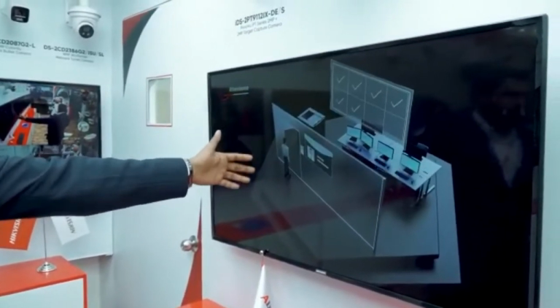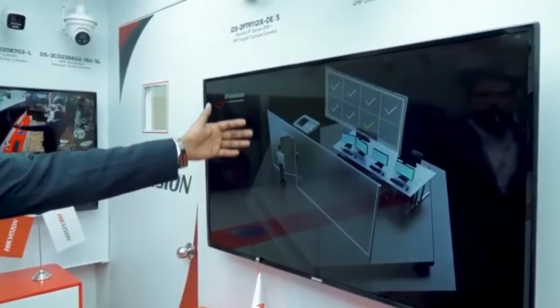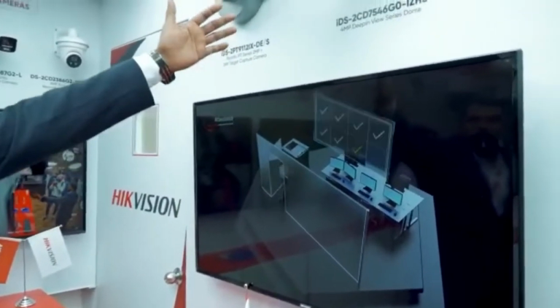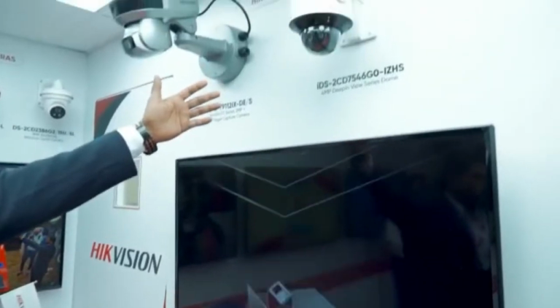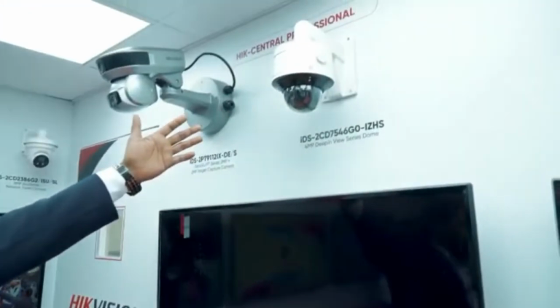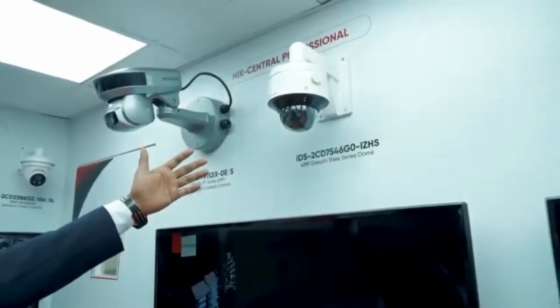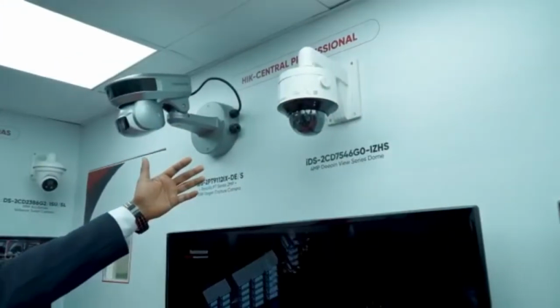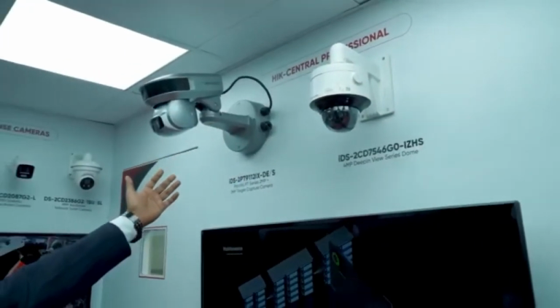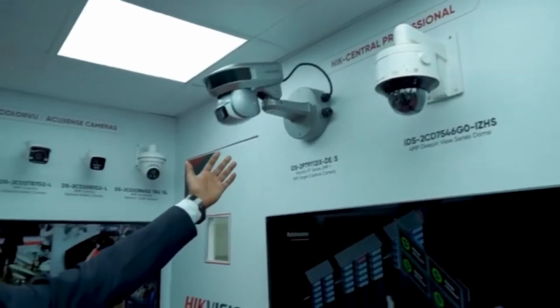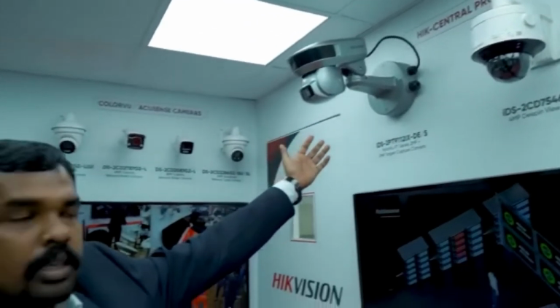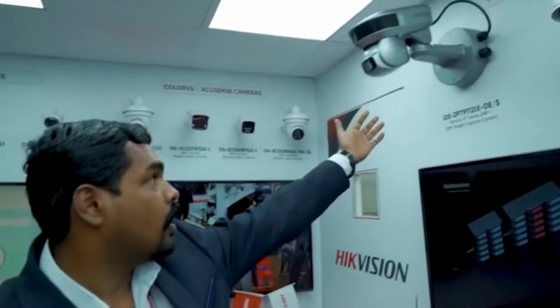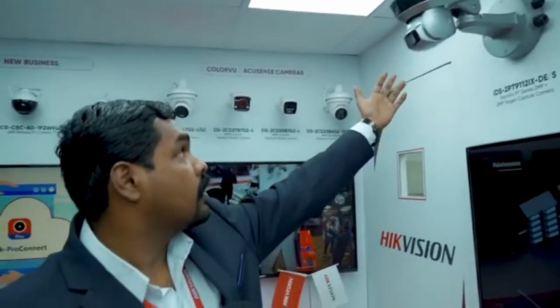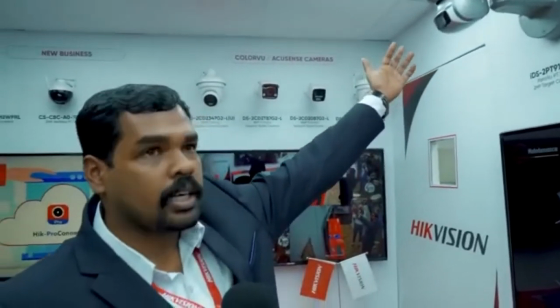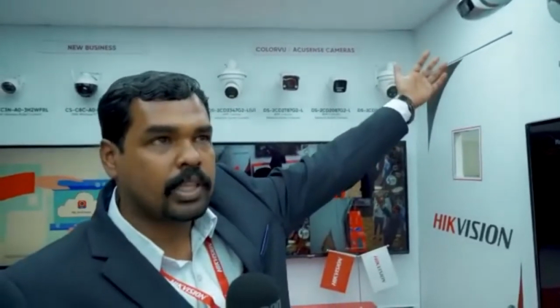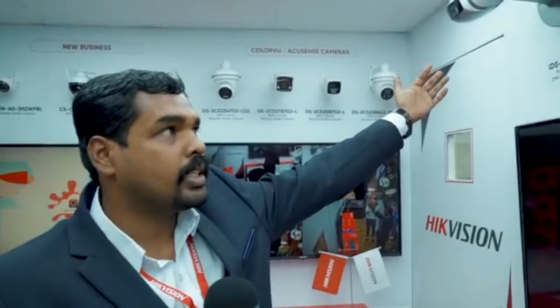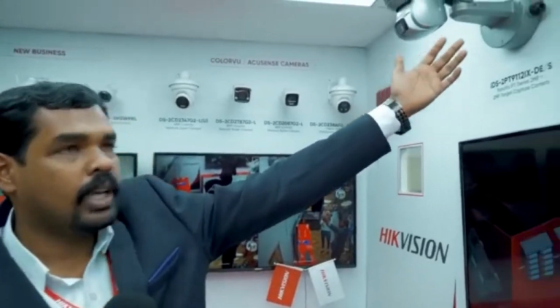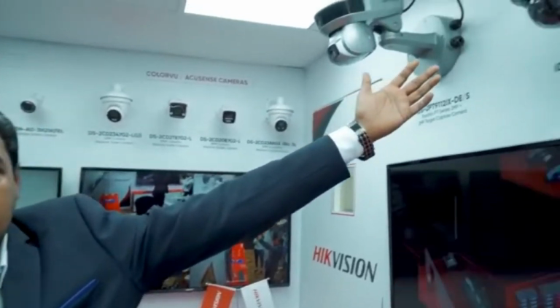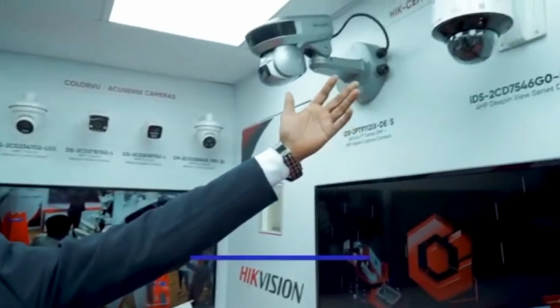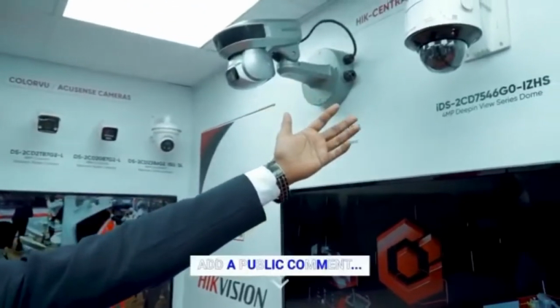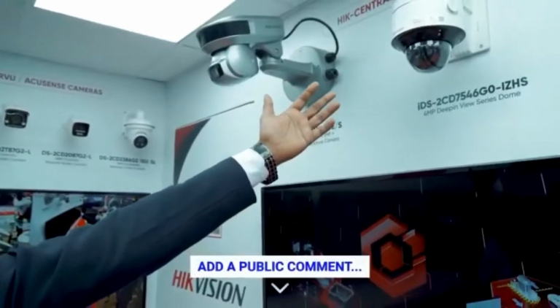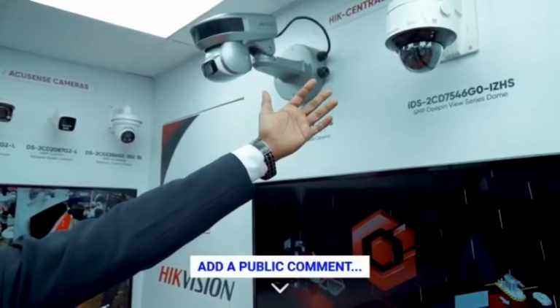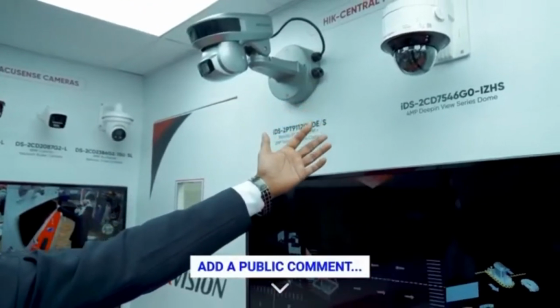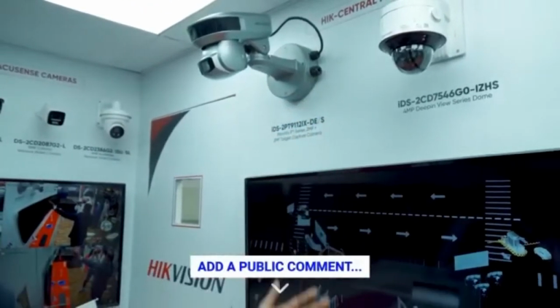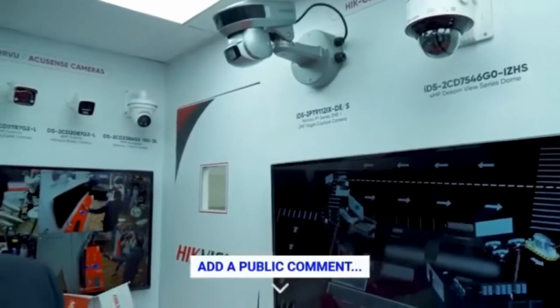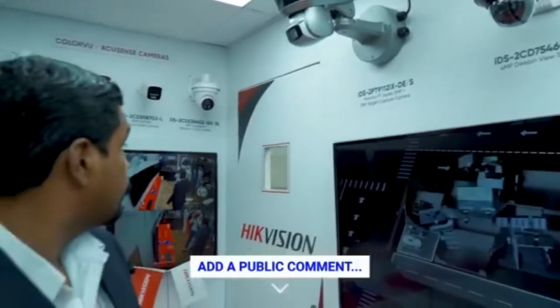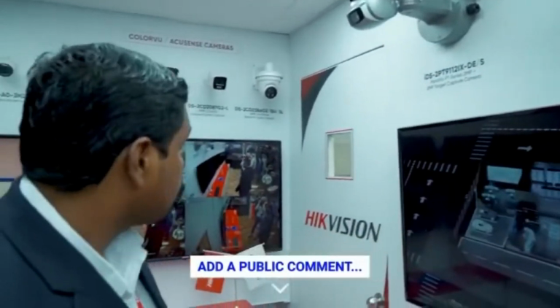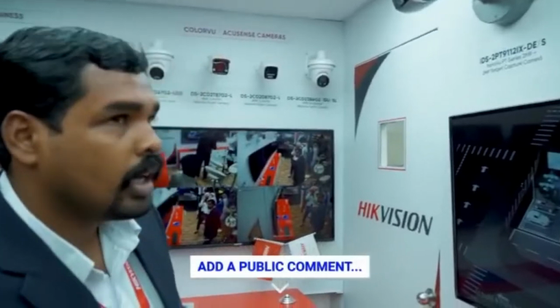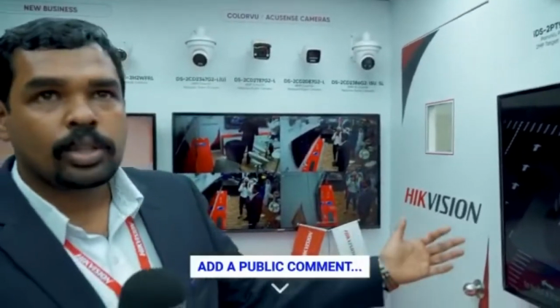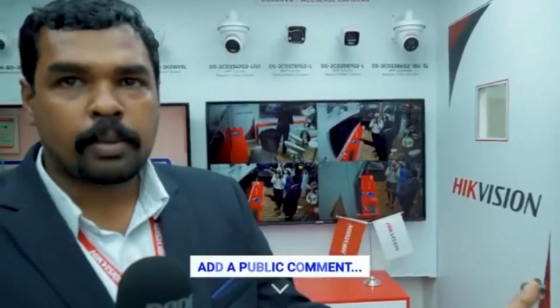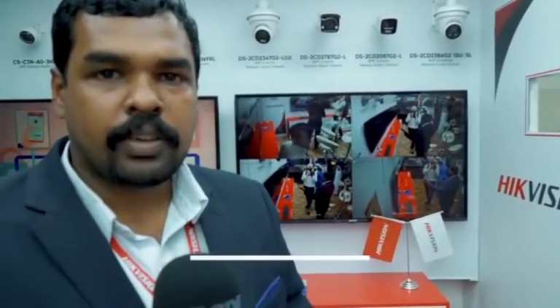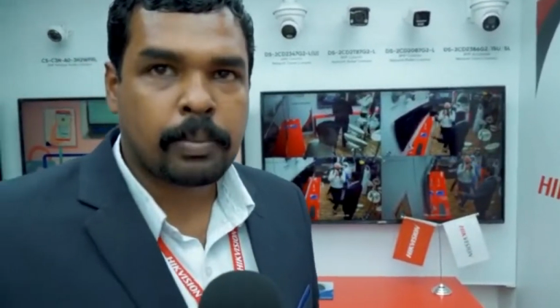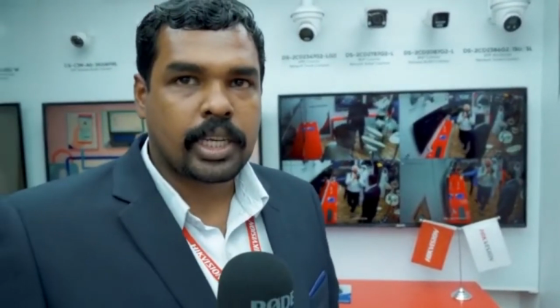With HikCentral Professional, we have the face recognition cameras — two types. We have the face recognition with the PTZ, and we have a static motorized dome camera with face recognition. These cameras come under the project series.